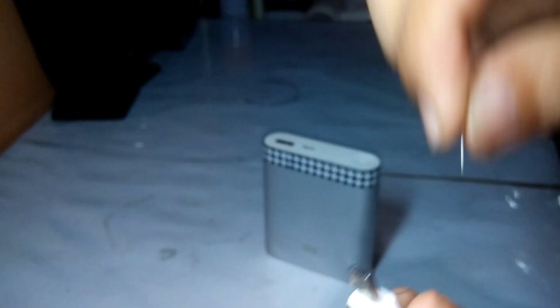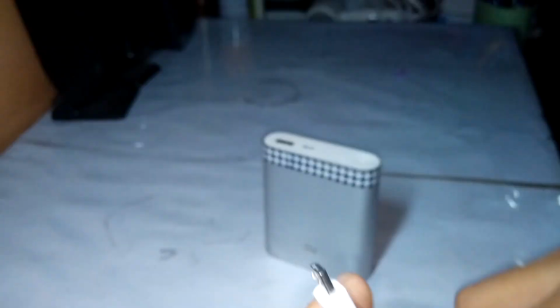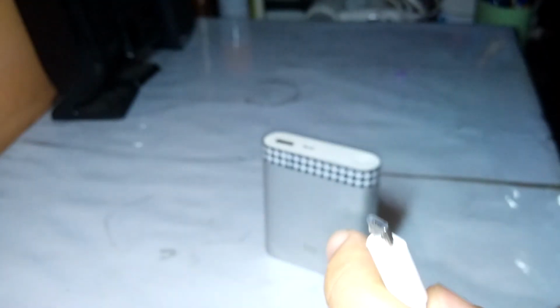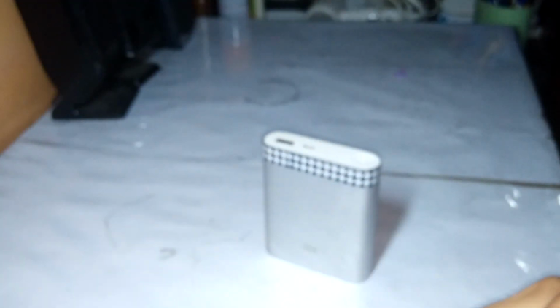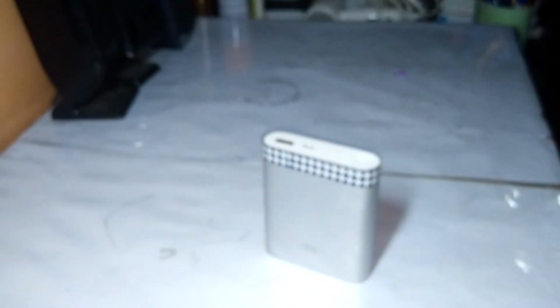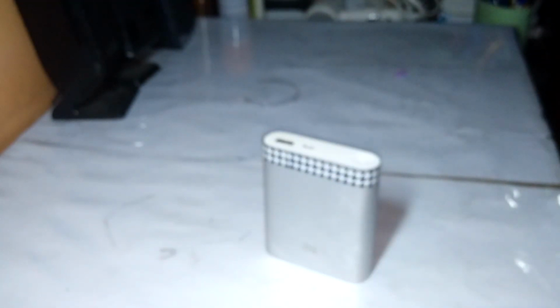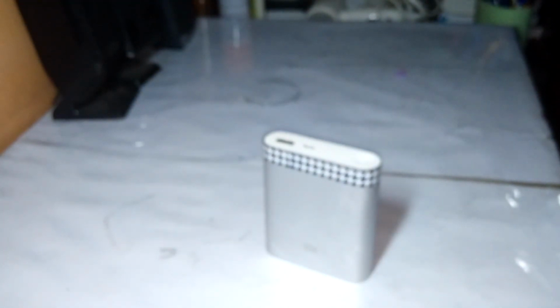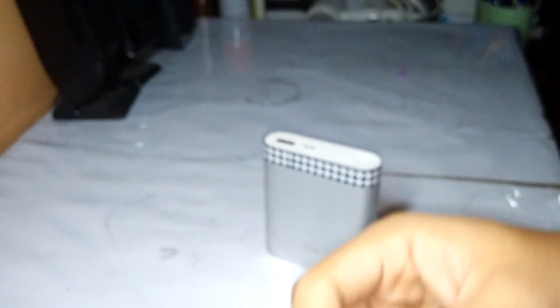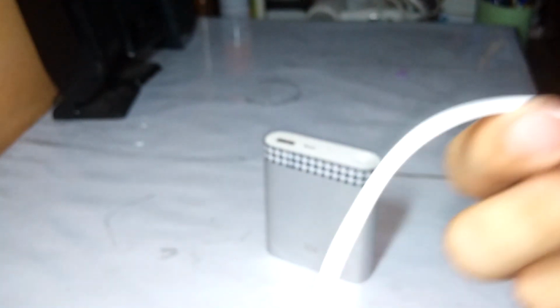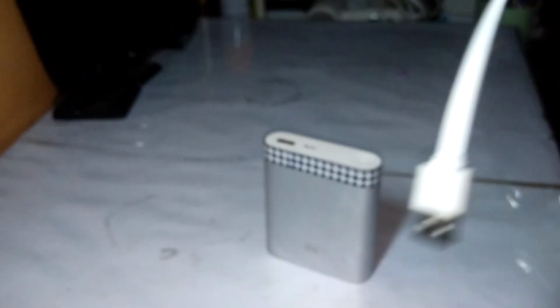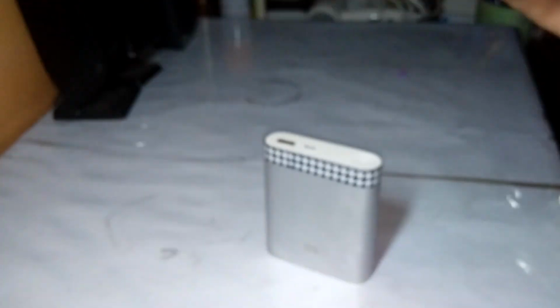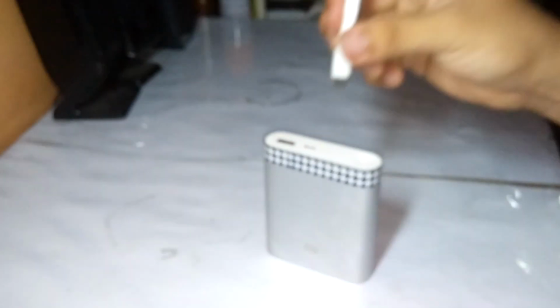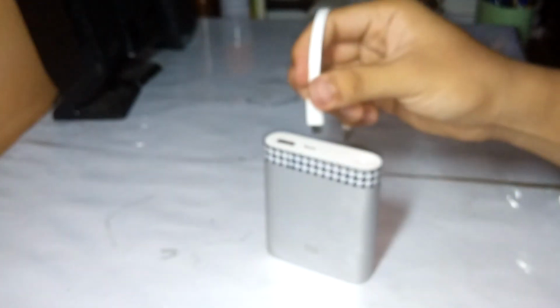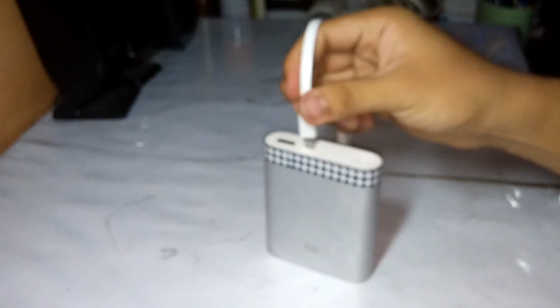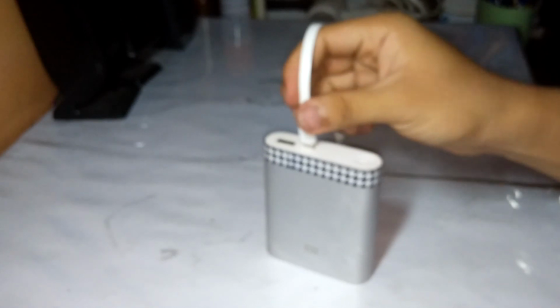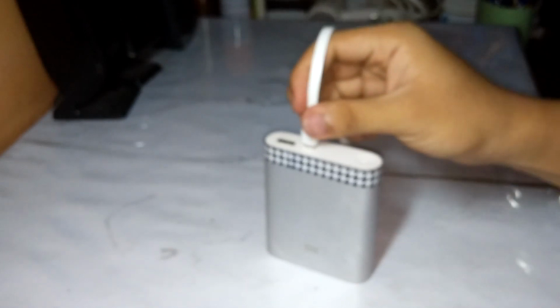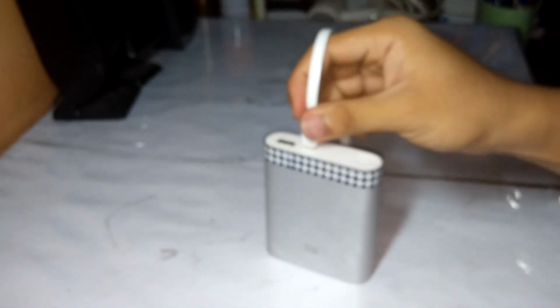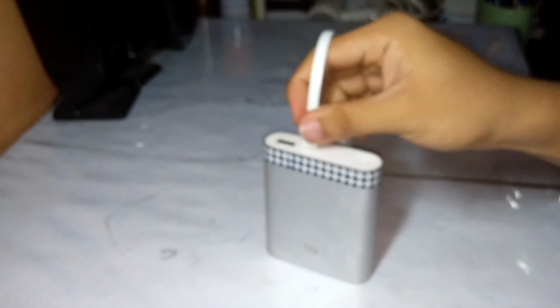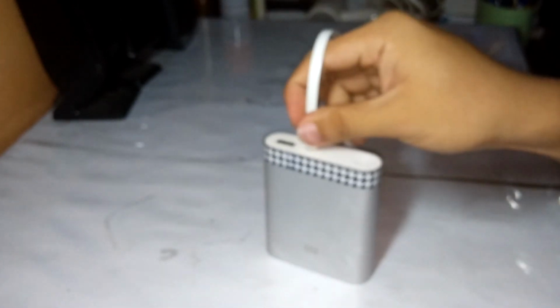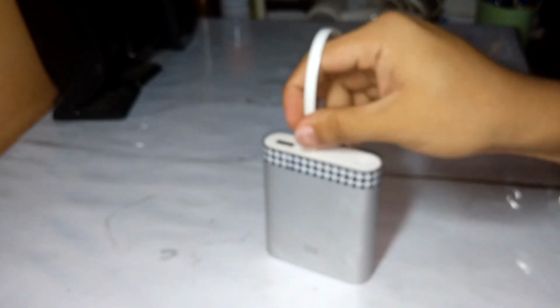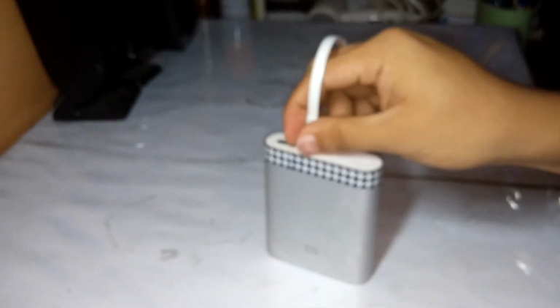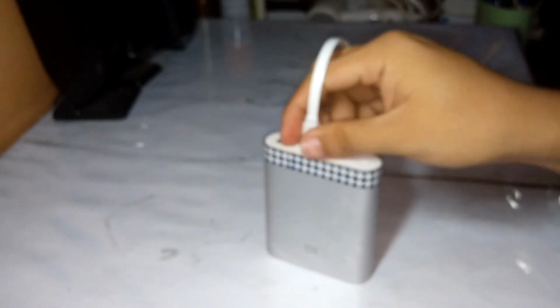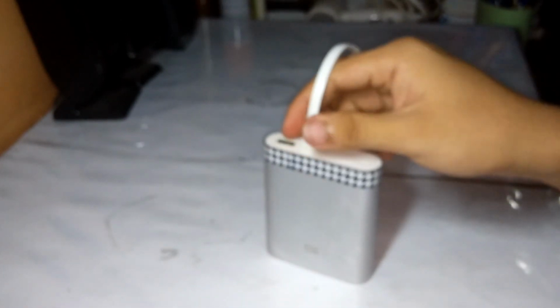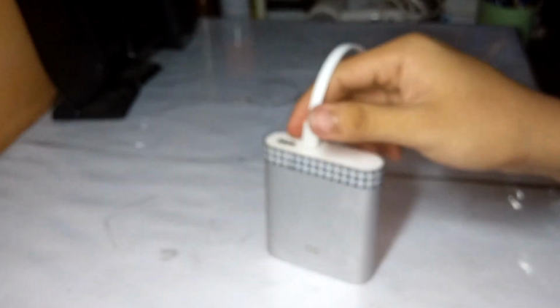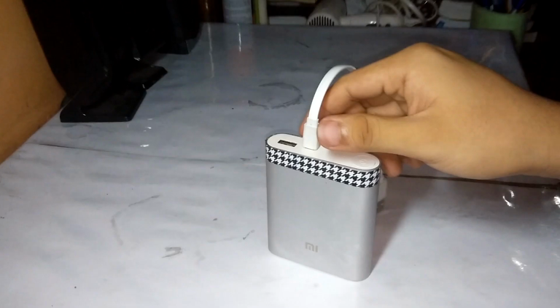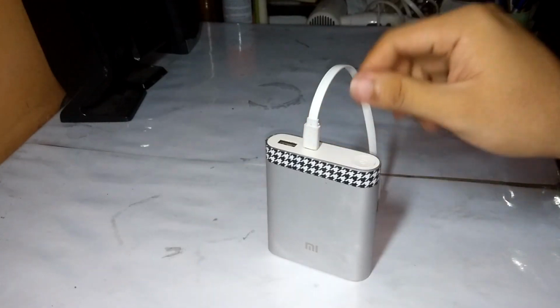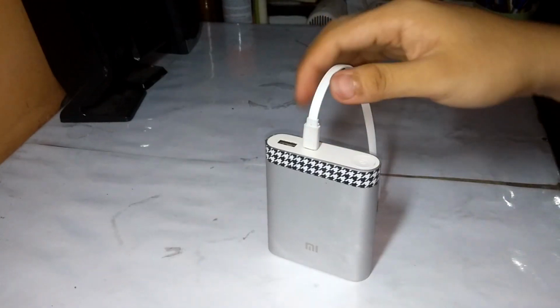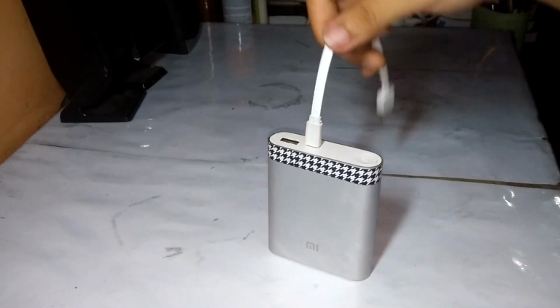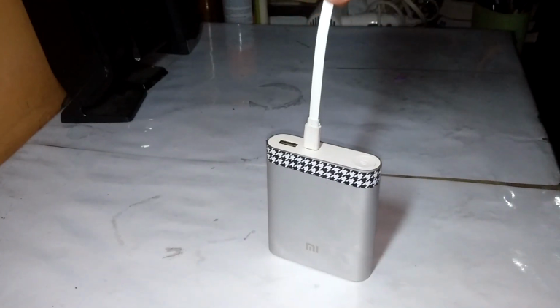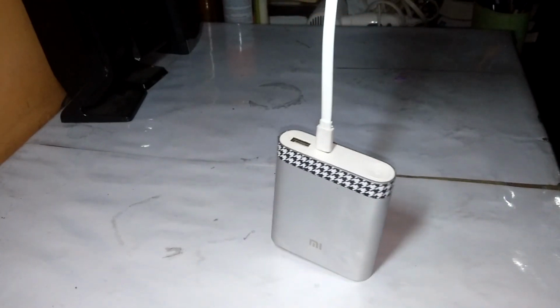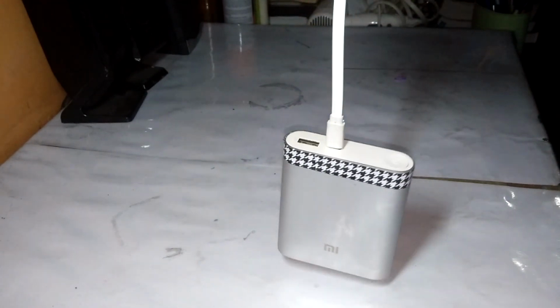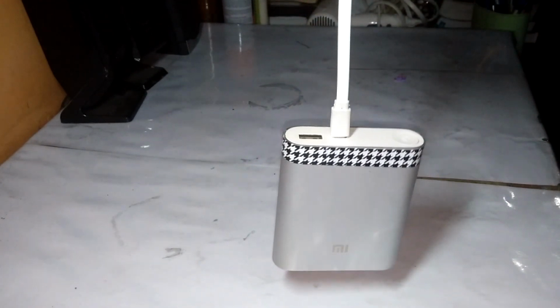After doing this, your micro USB cable is good as new. See!